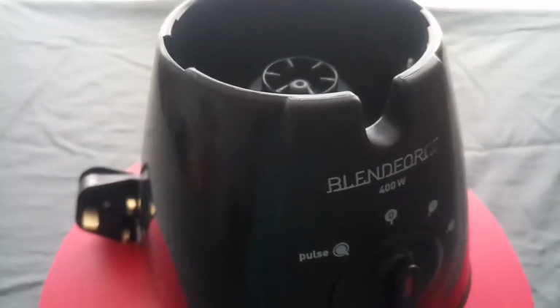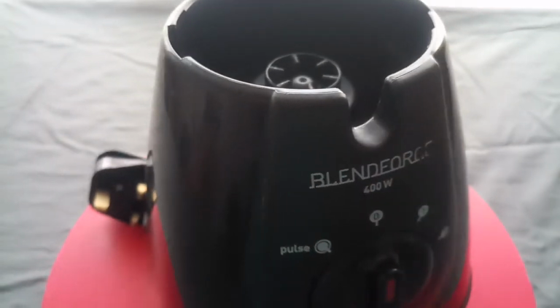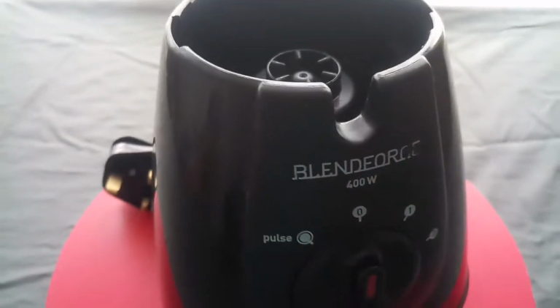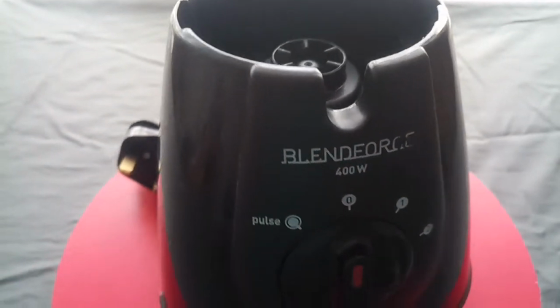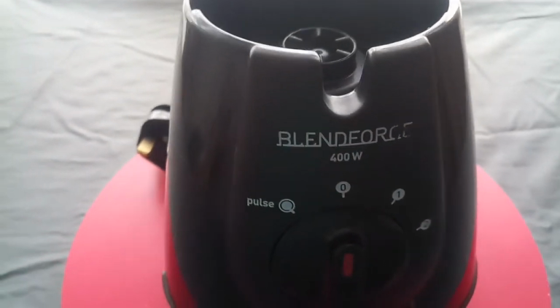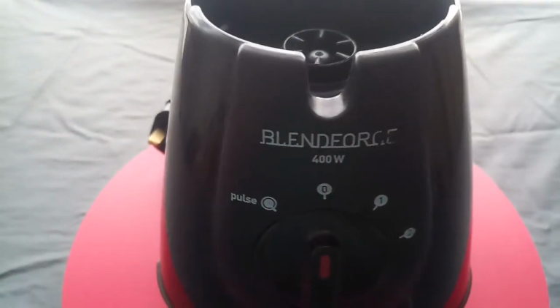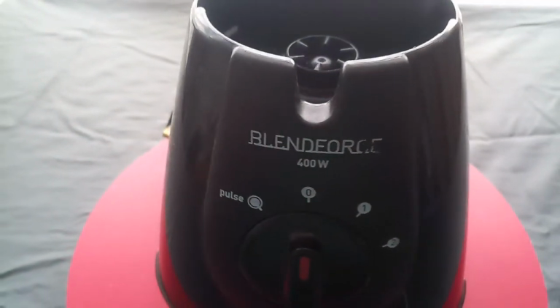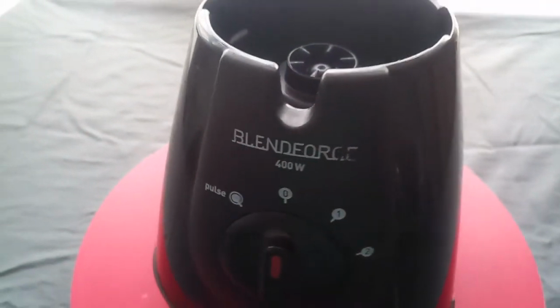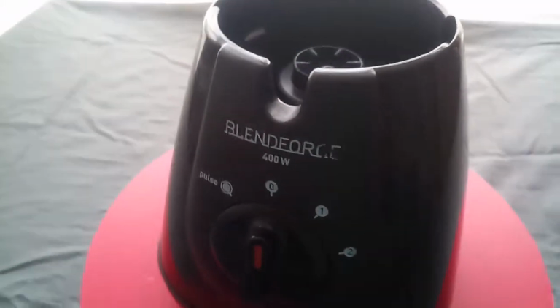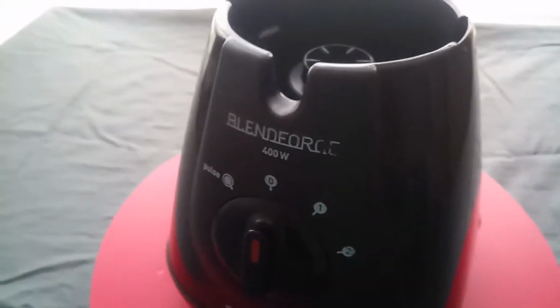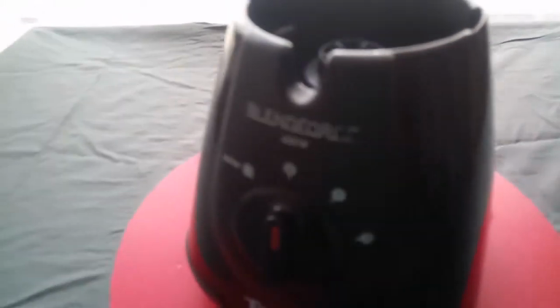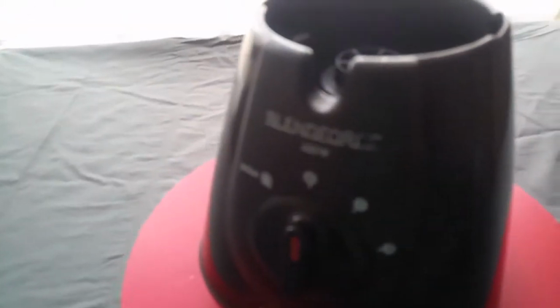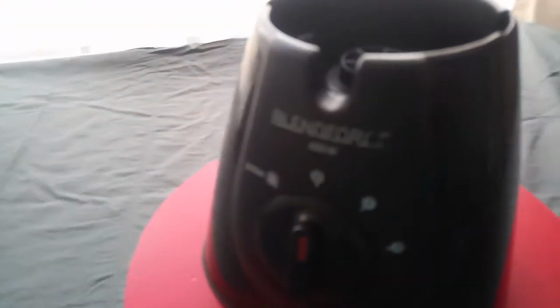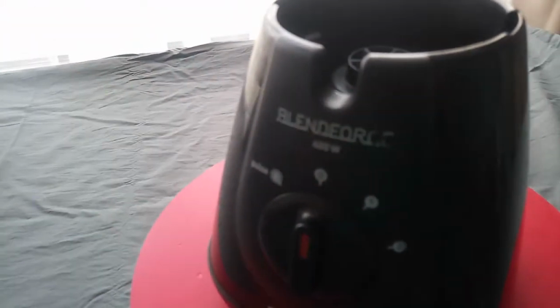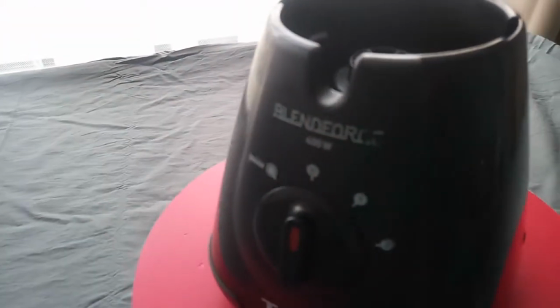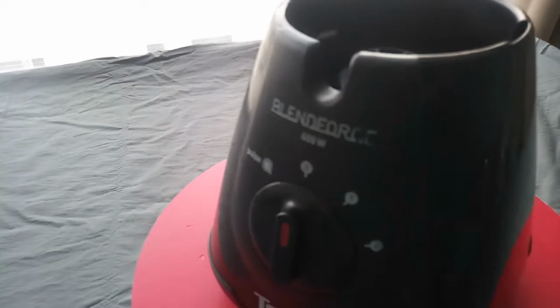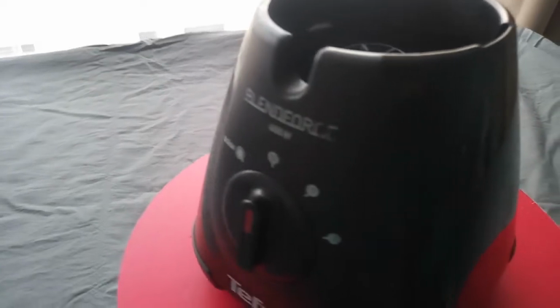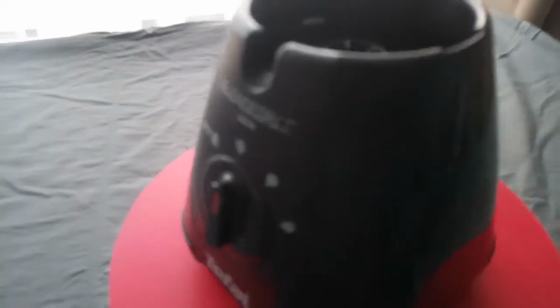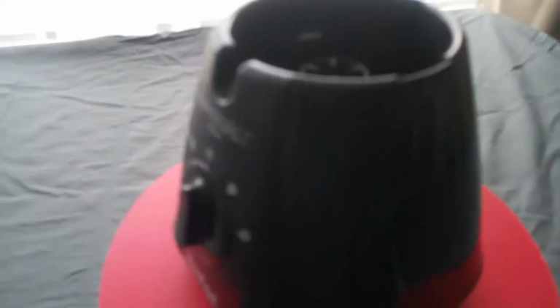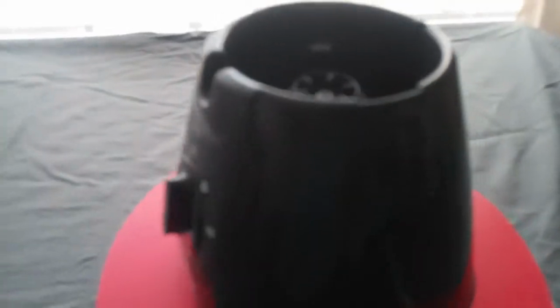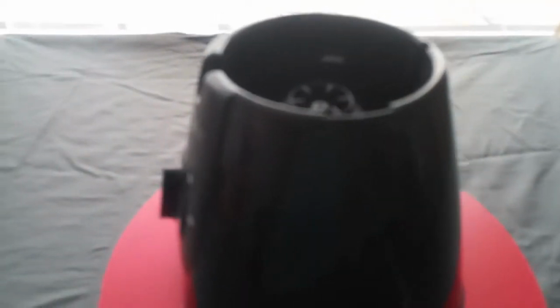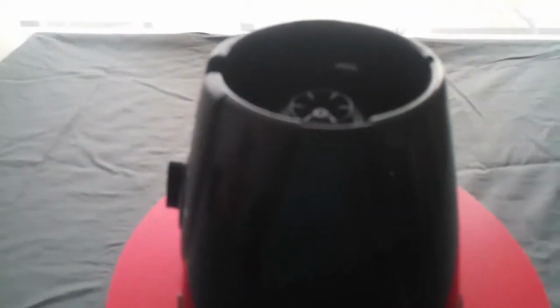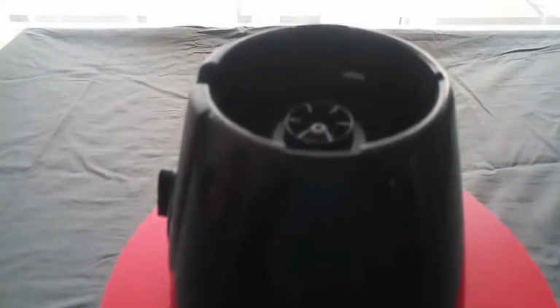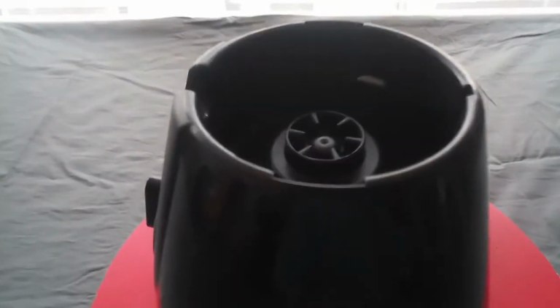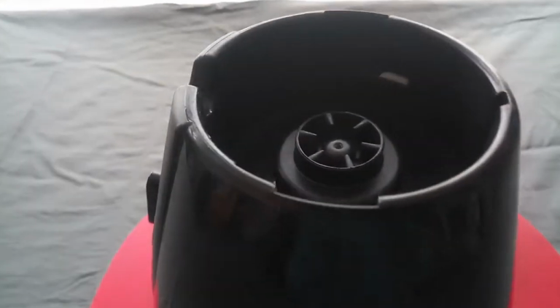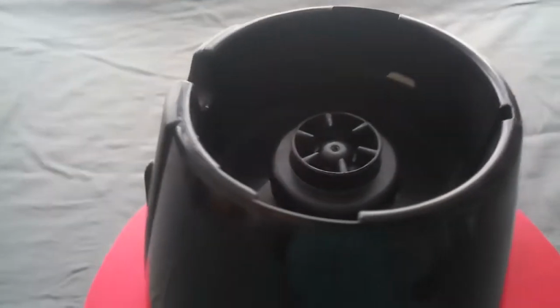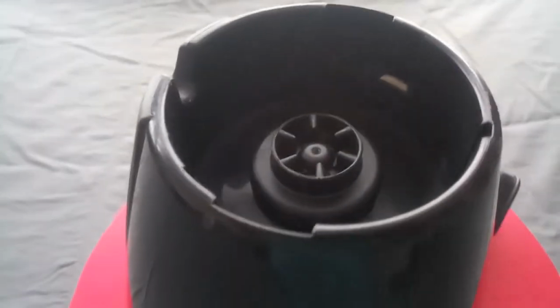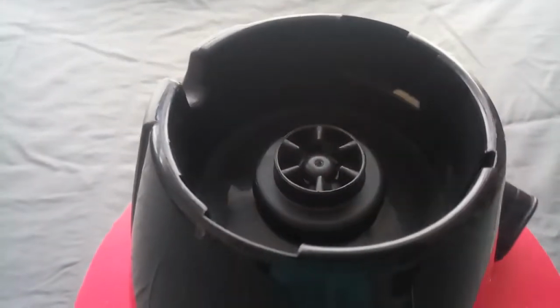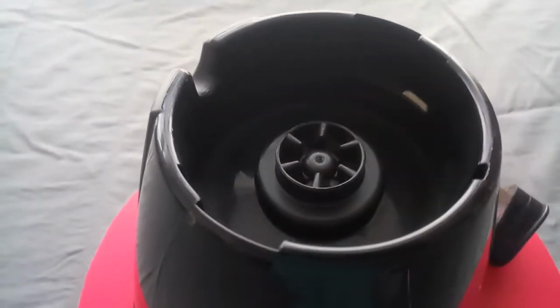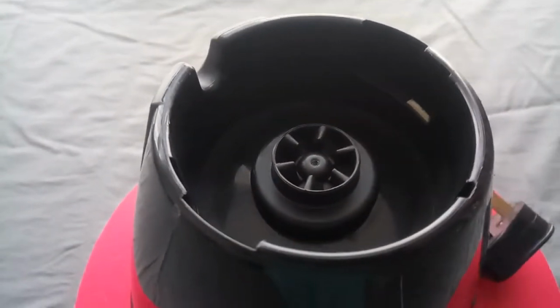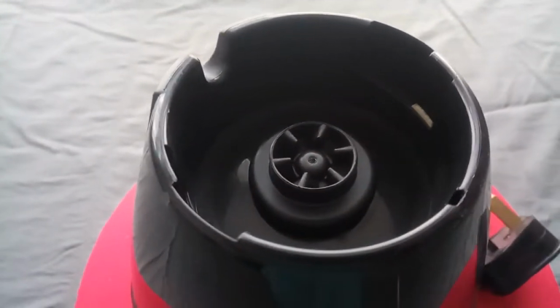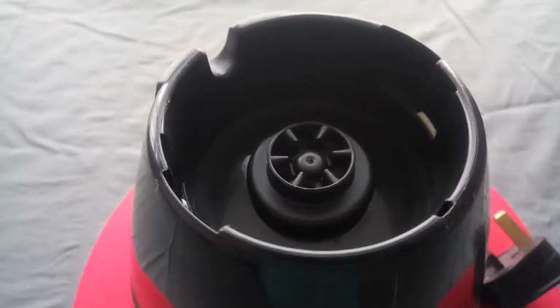Perfect working condition. As you can see it has been used, but it's very very clean from a dust free and smoke free house.